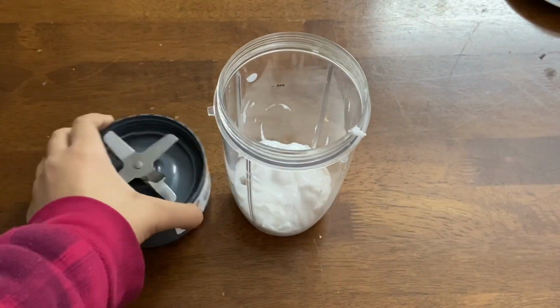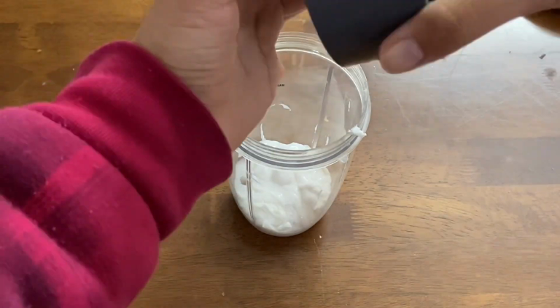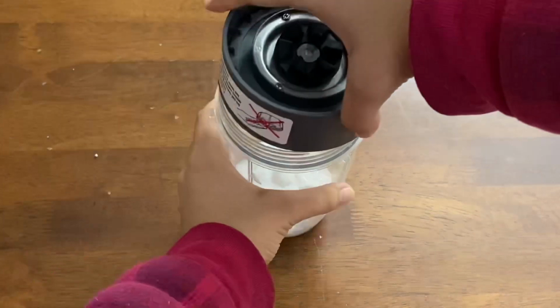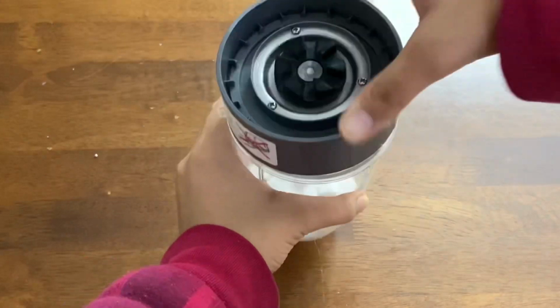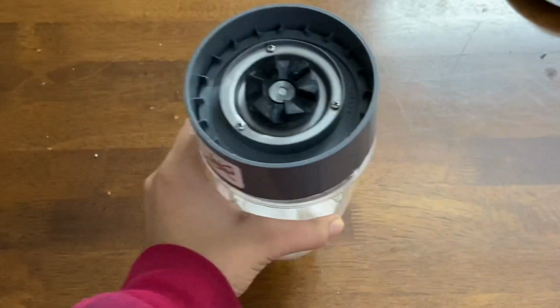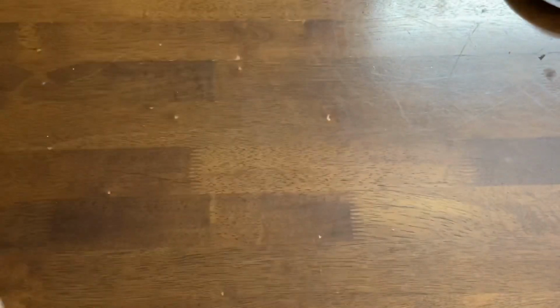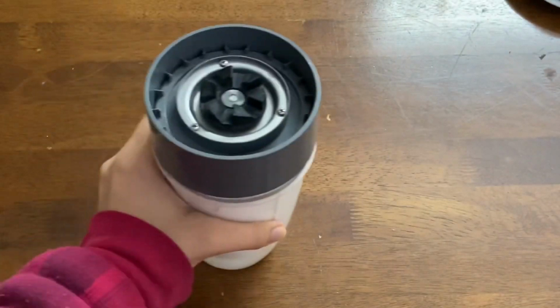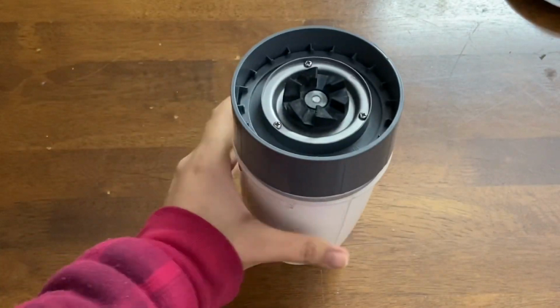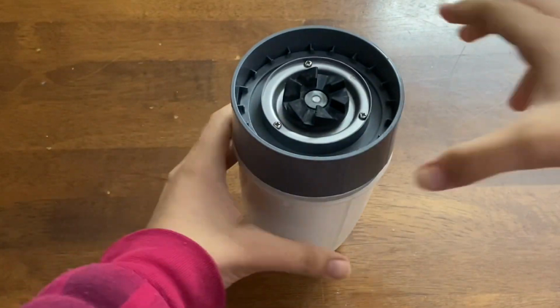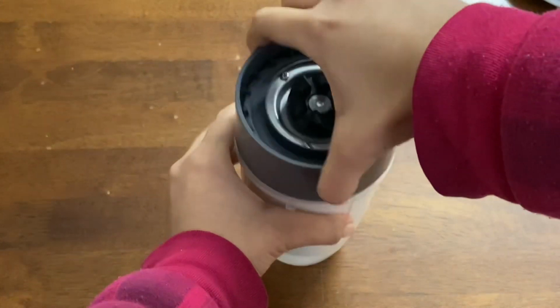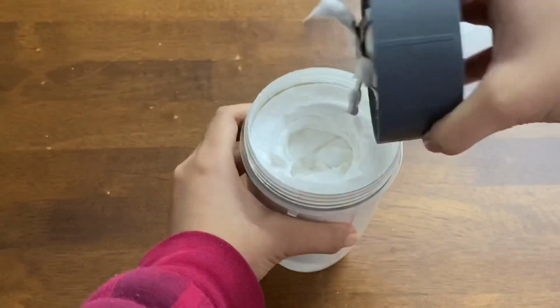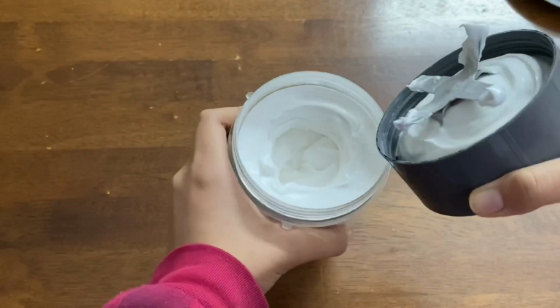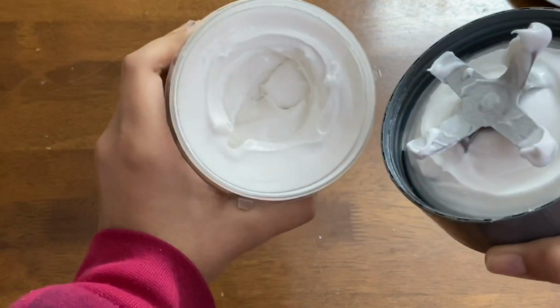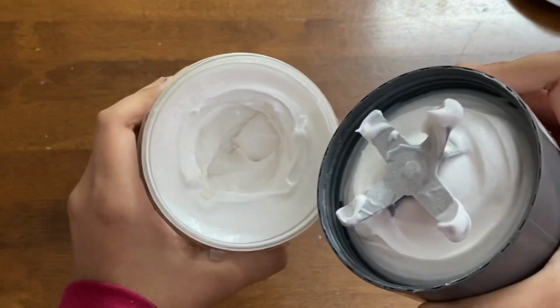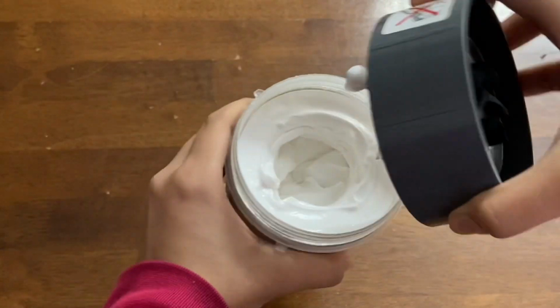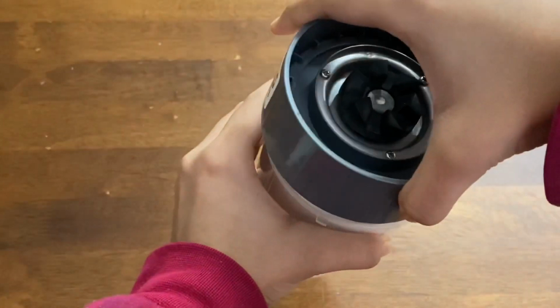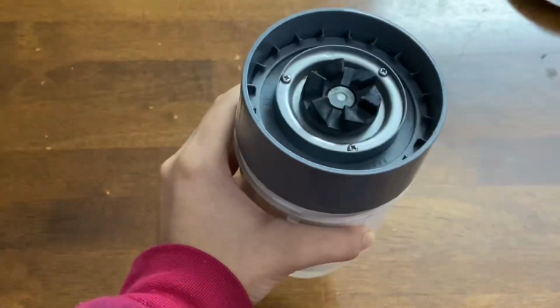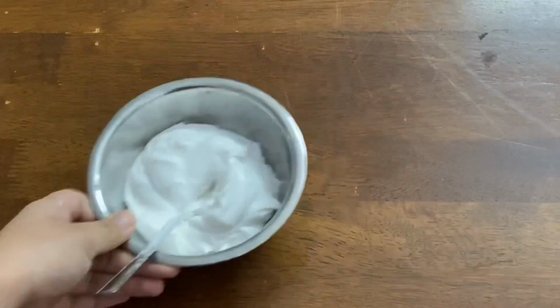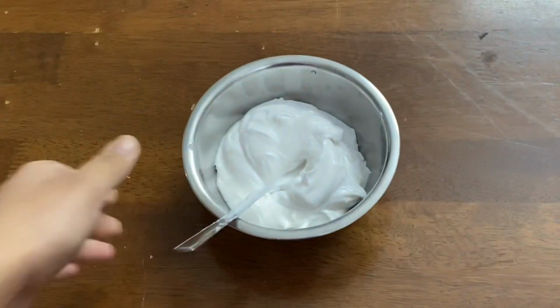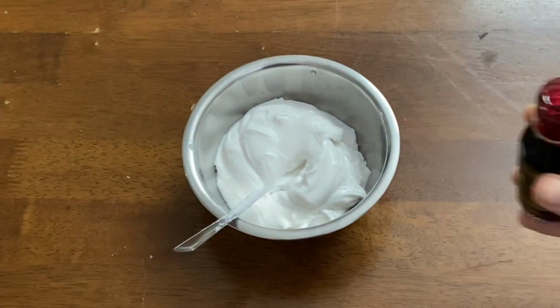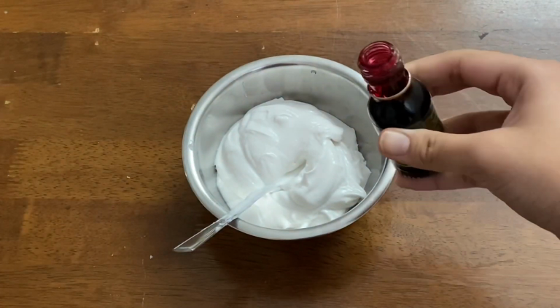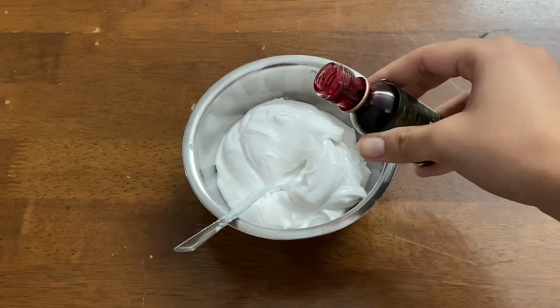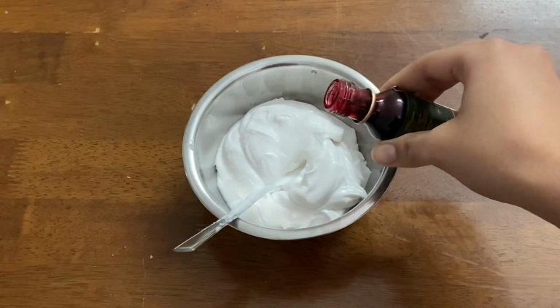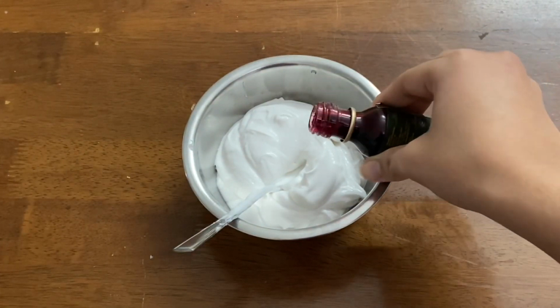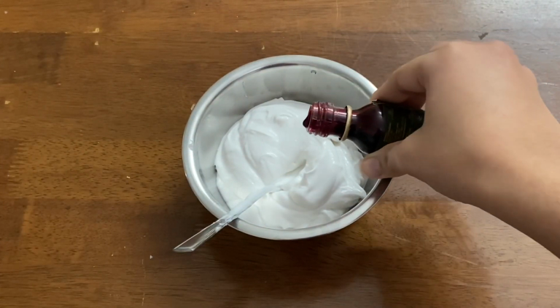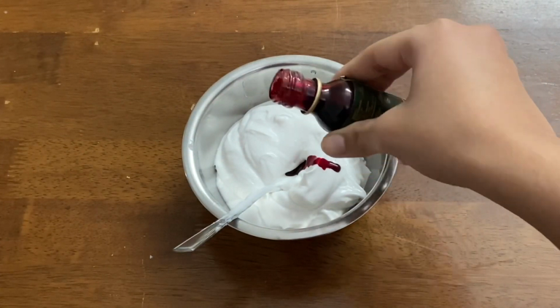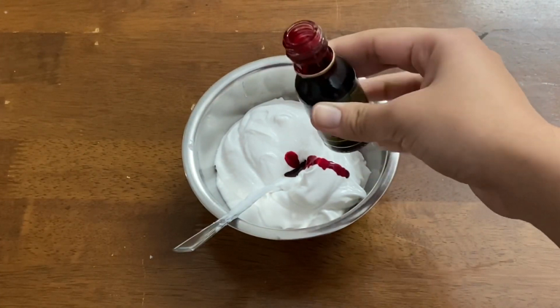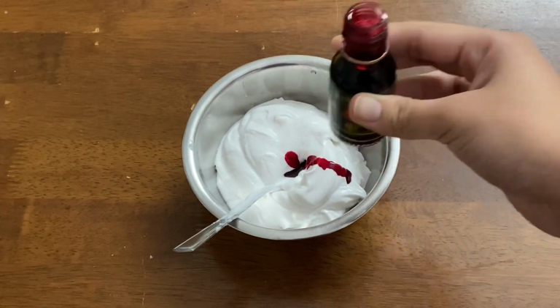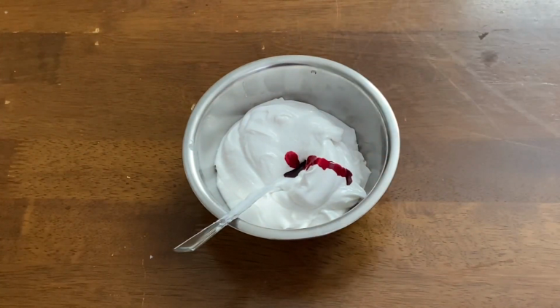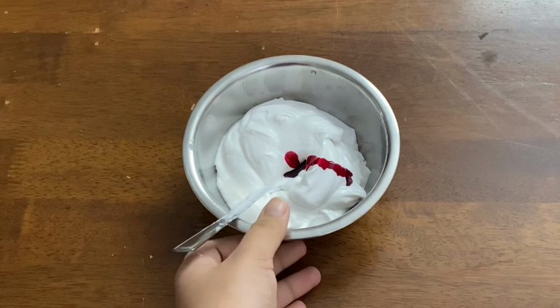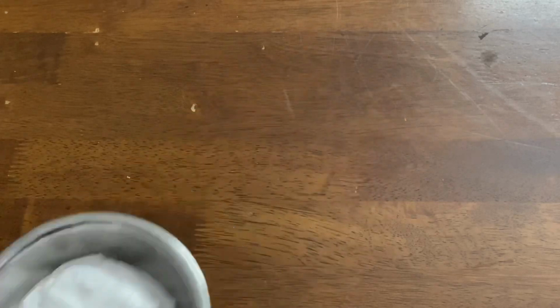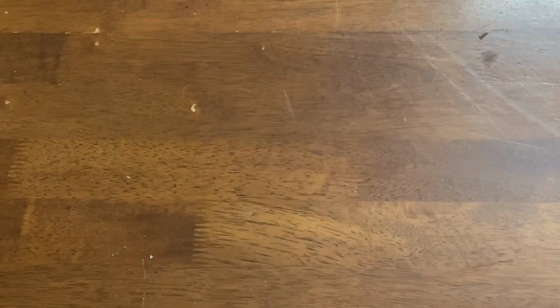You can also add some water as per your liking. For today's cake, I decided to make the icing red, so I will add some red food coloring to the icing.